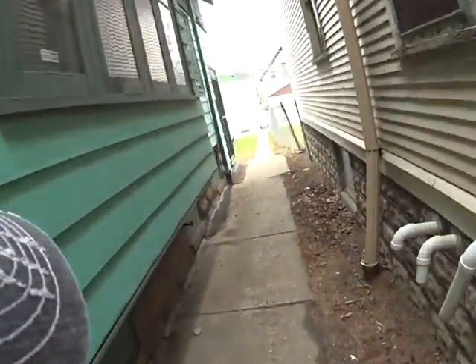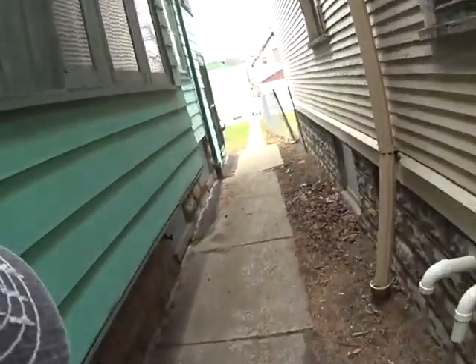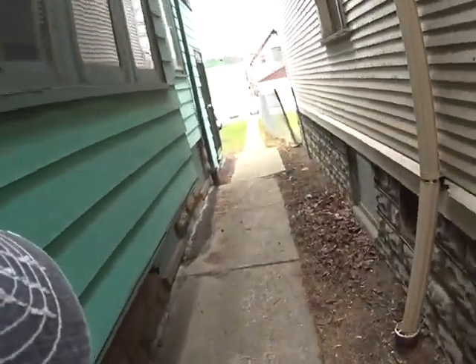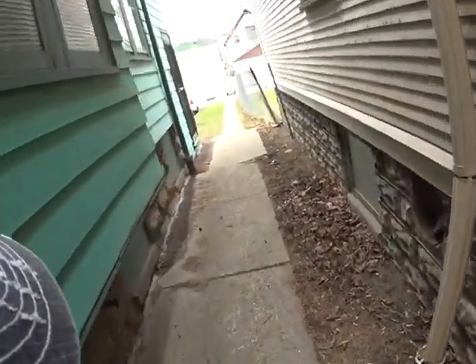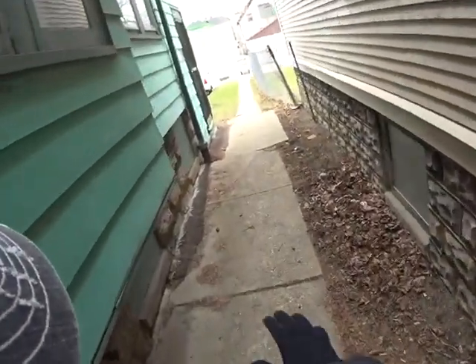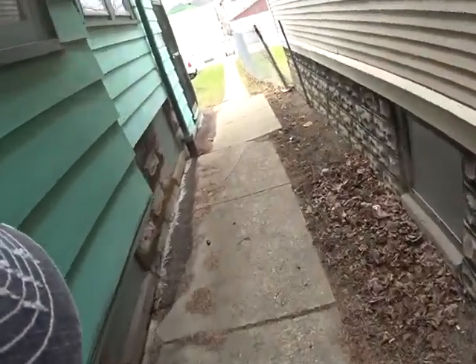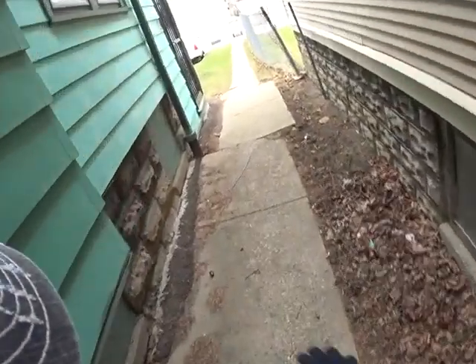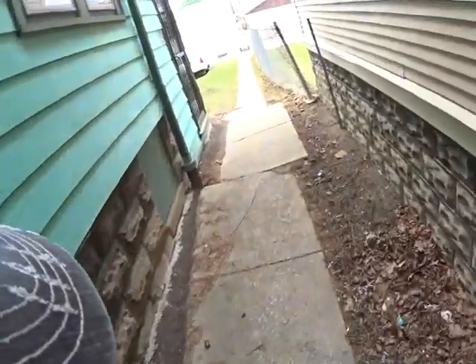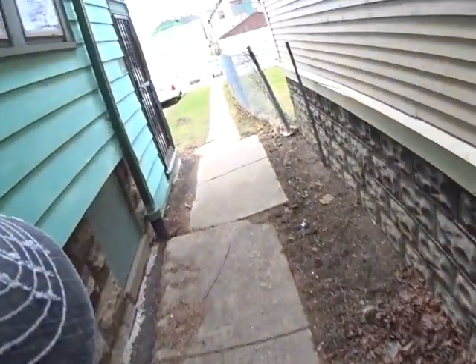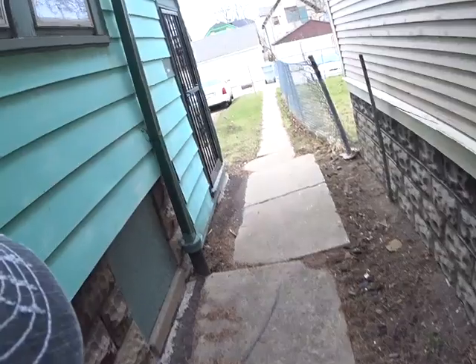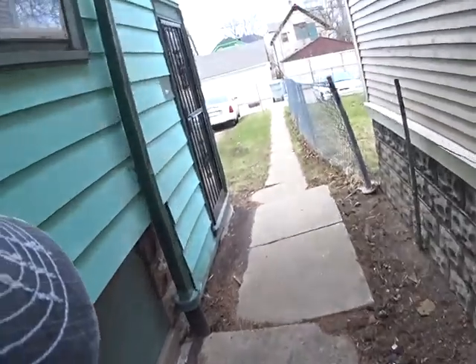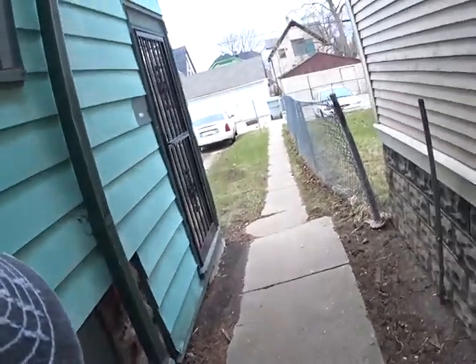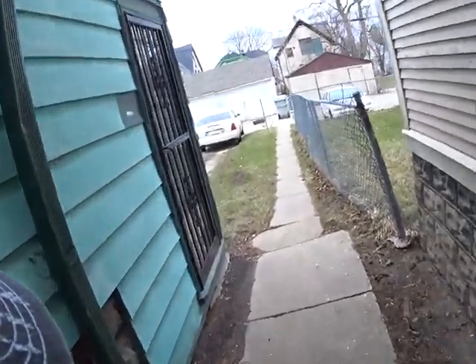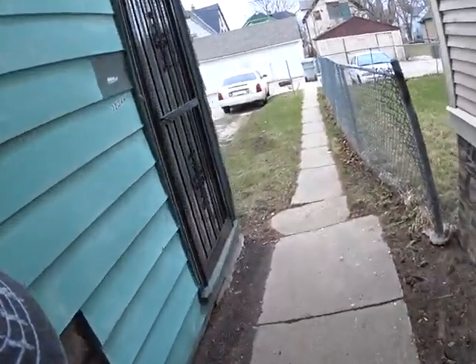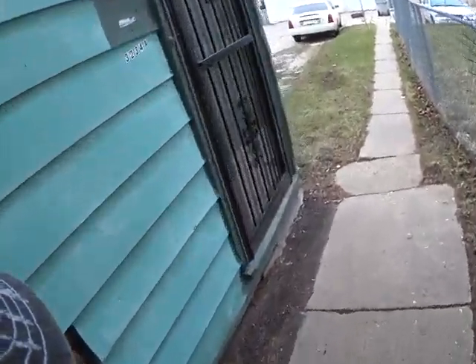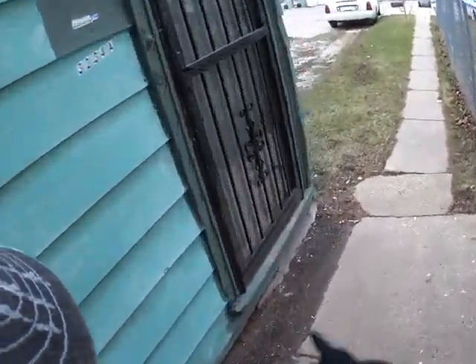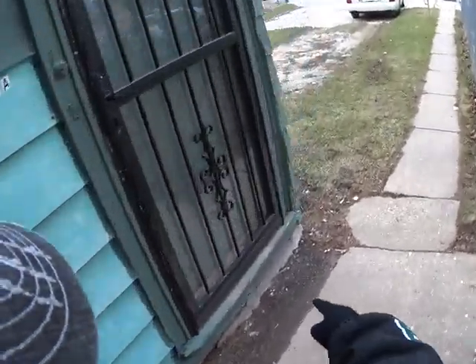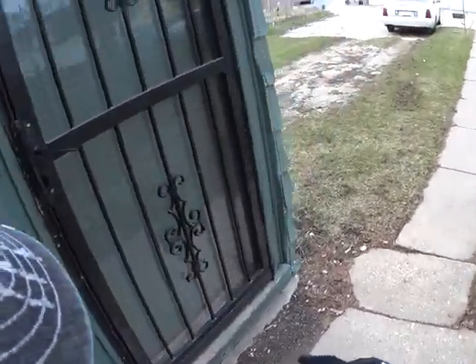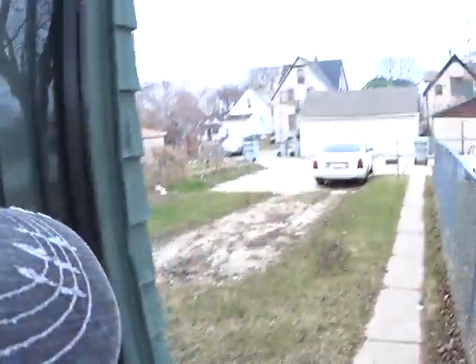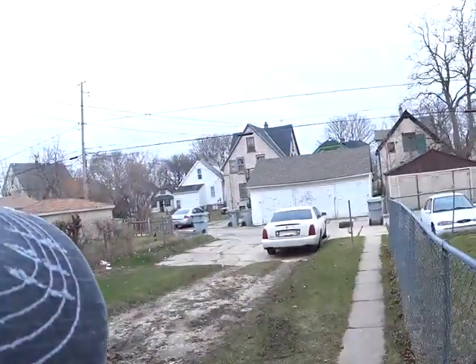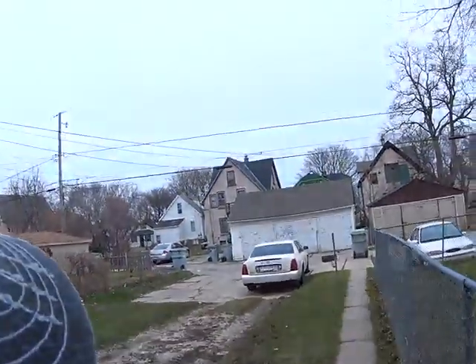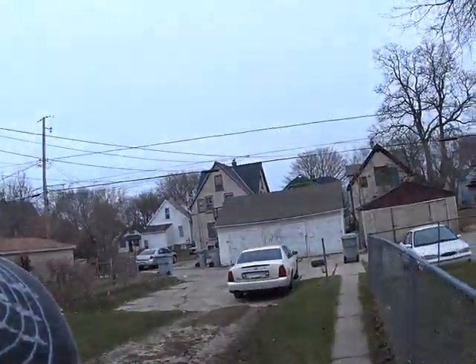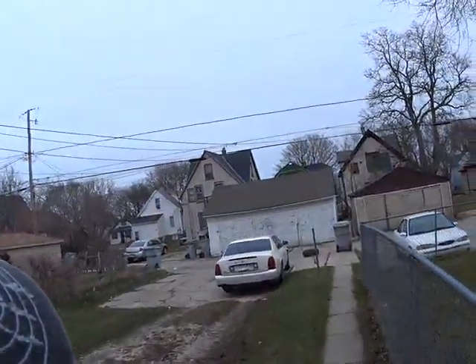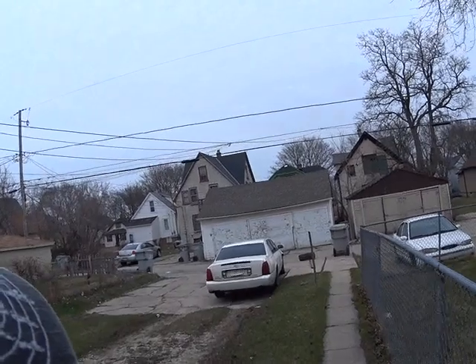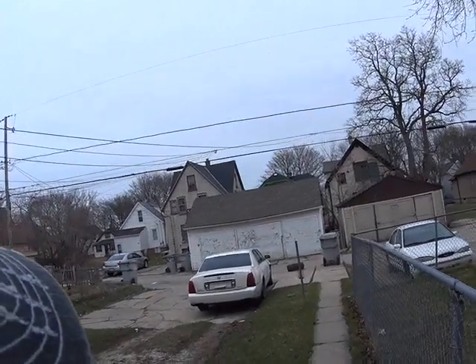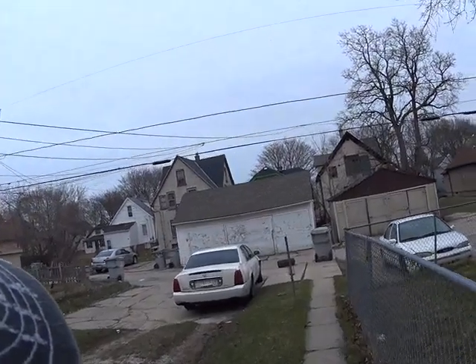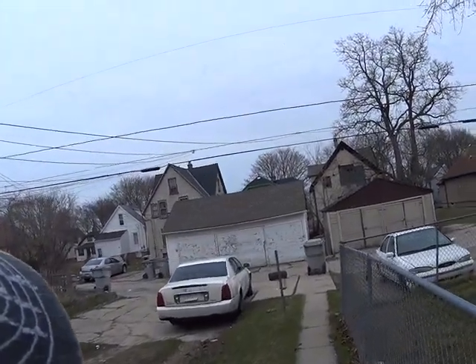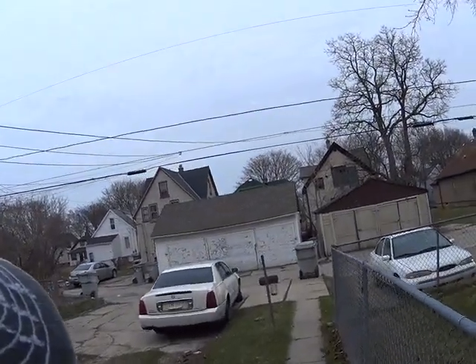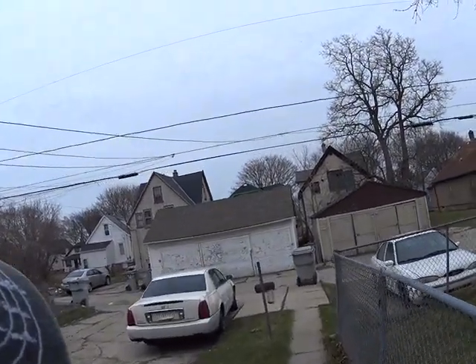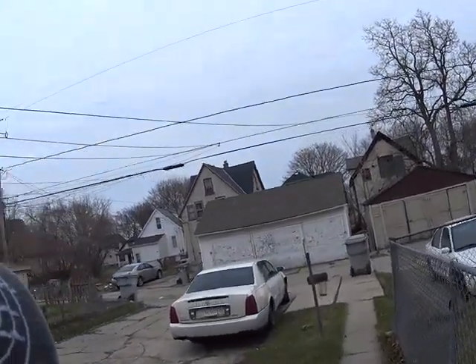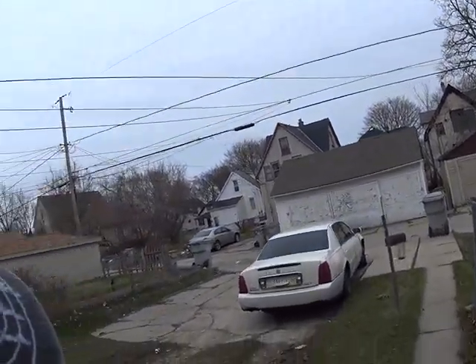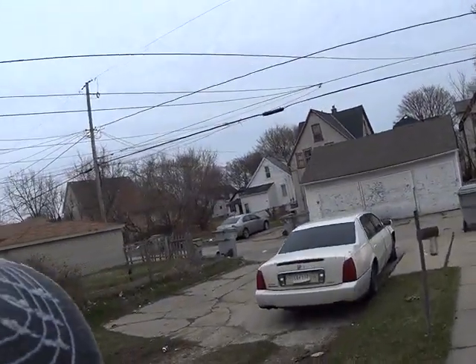Good thing is that the sidewalk is tilting away, except back here. This might be a huge moisture issue down in the basement. We have a carport. There's no garage.